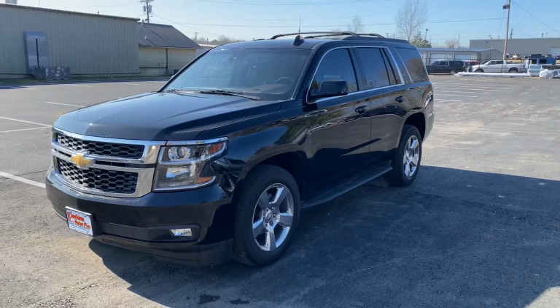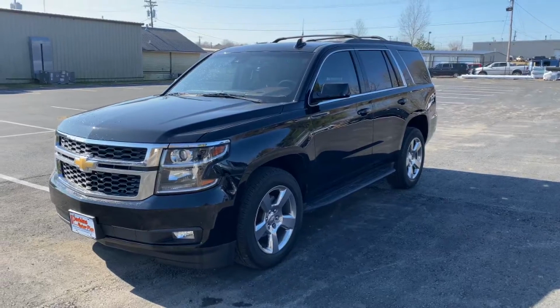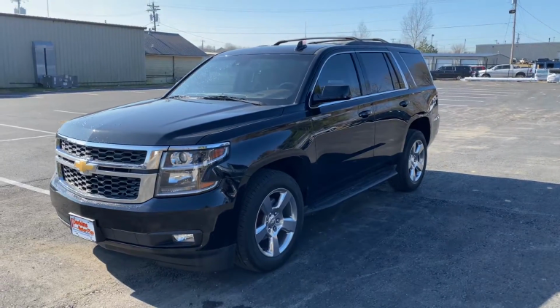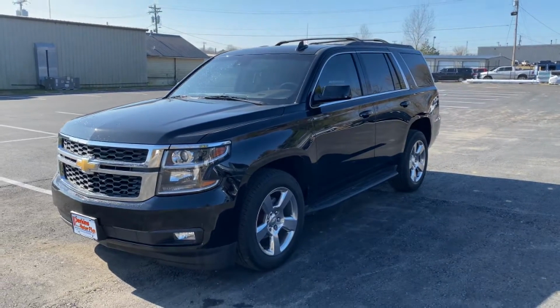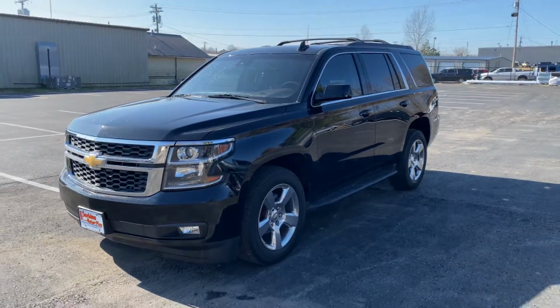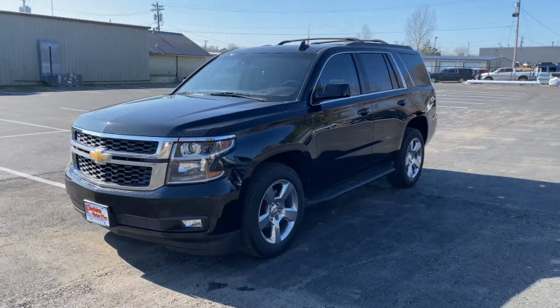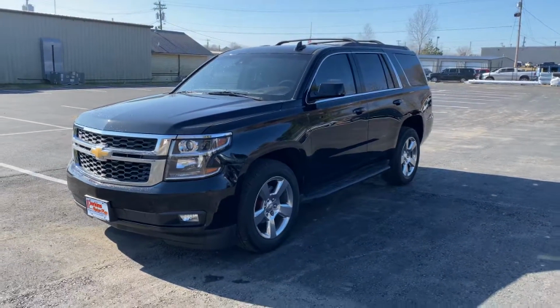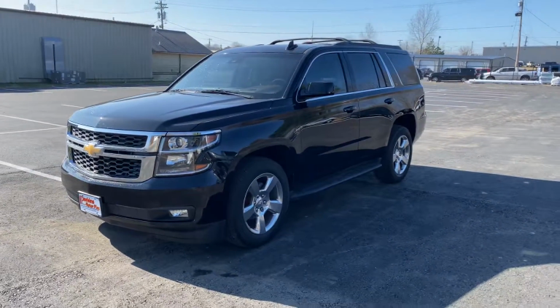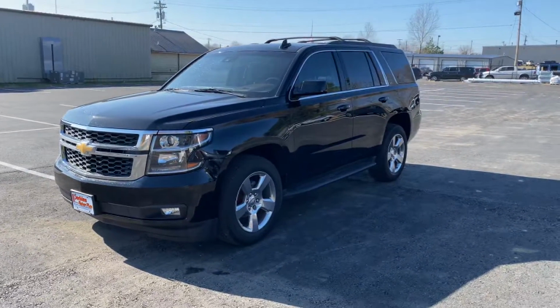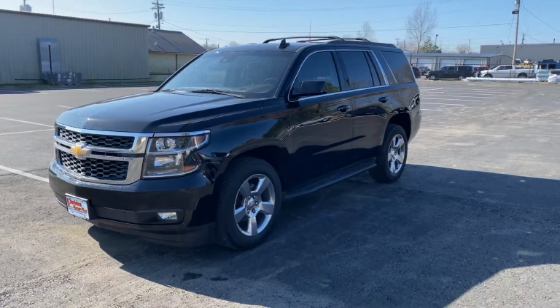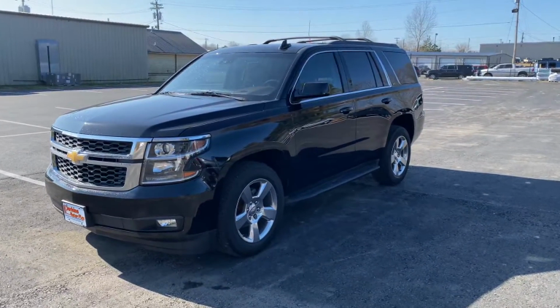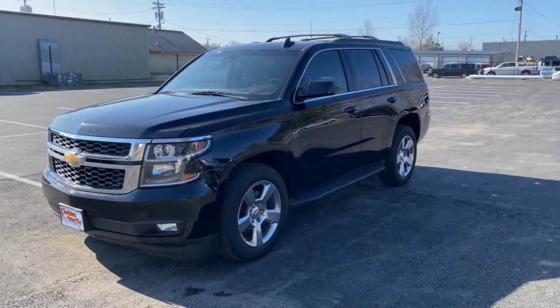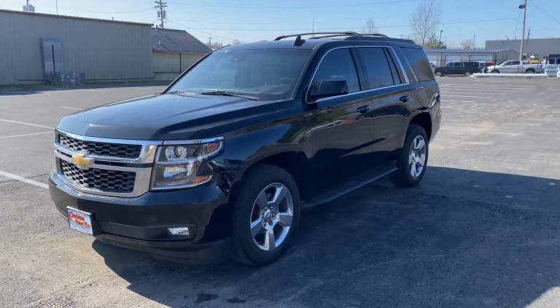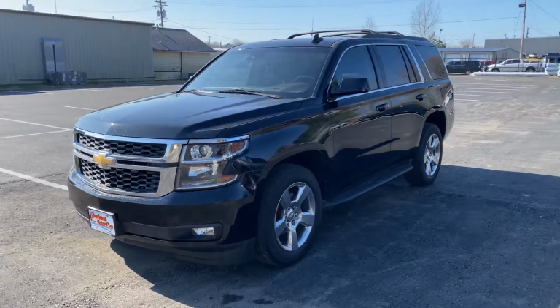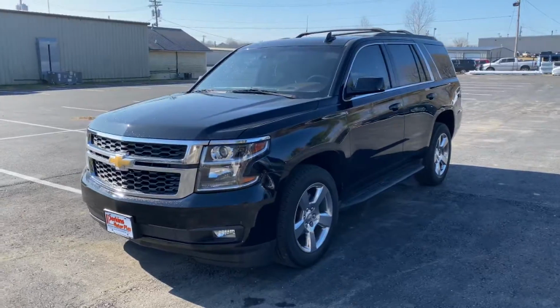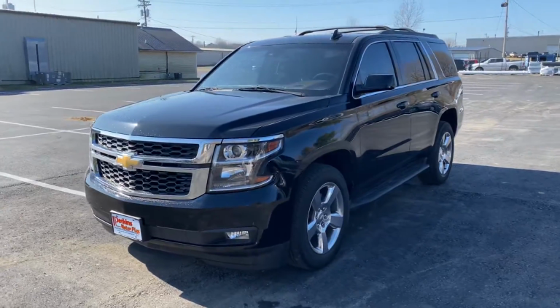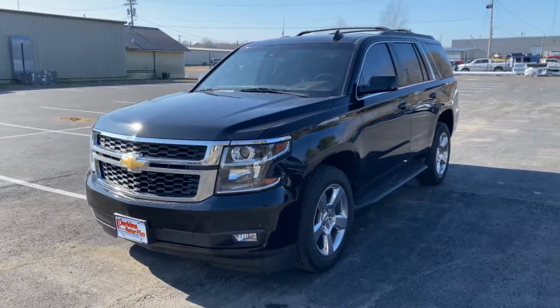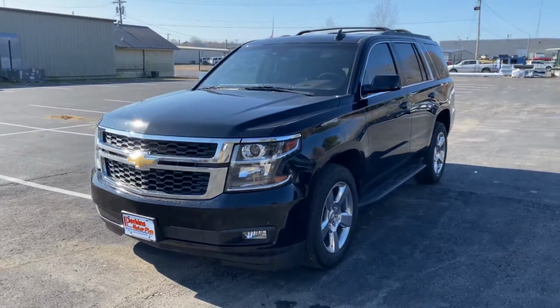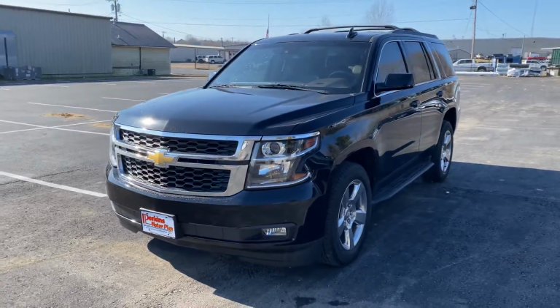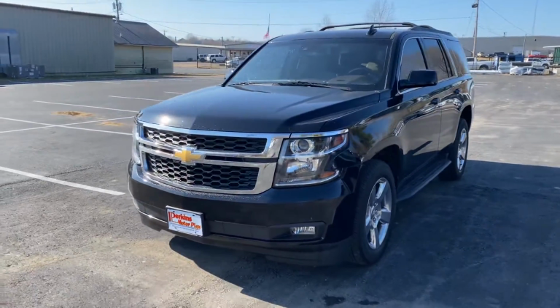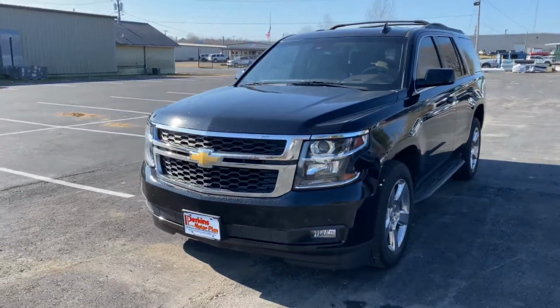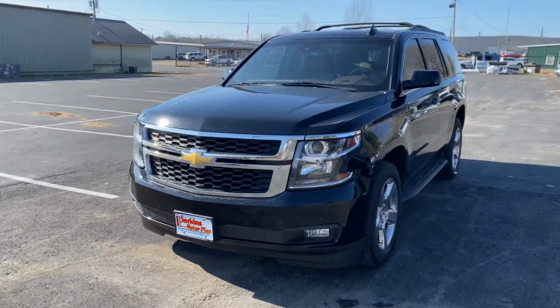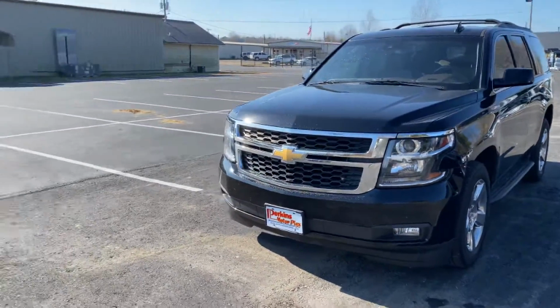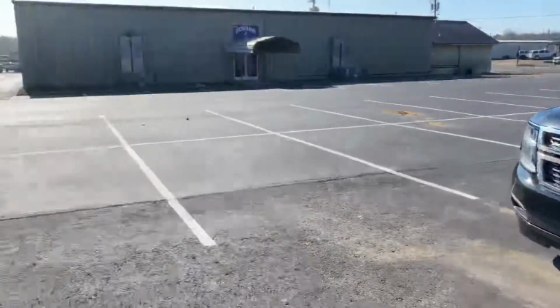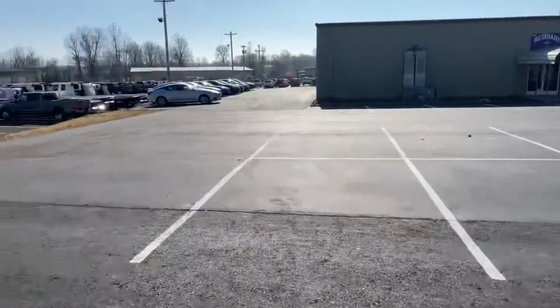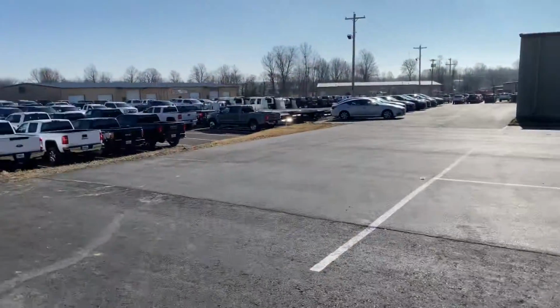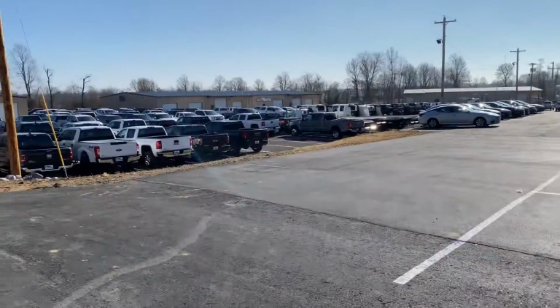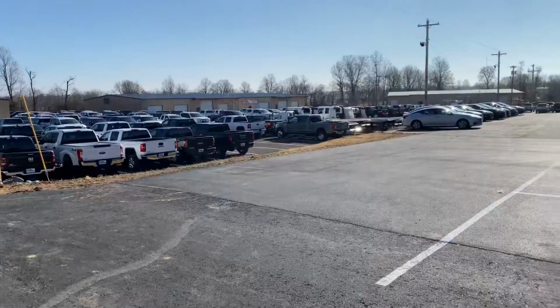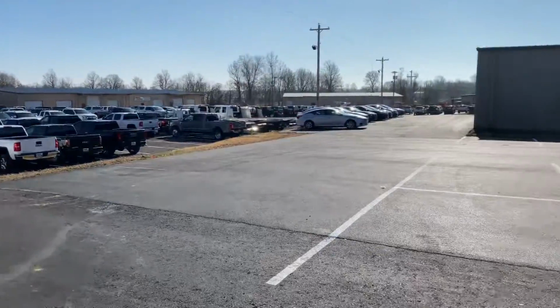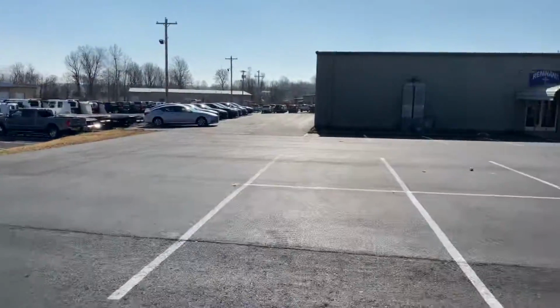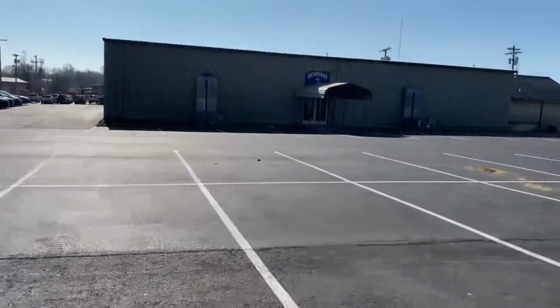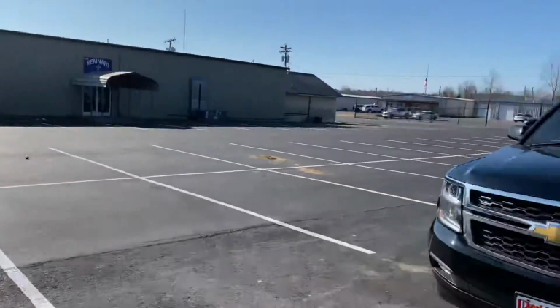Good morning. Here's a quick look at our 2018 Chevy Tahoe — beautiful condition. I've got it pulled over here in one of our extra lots next to our service center and detail facility.